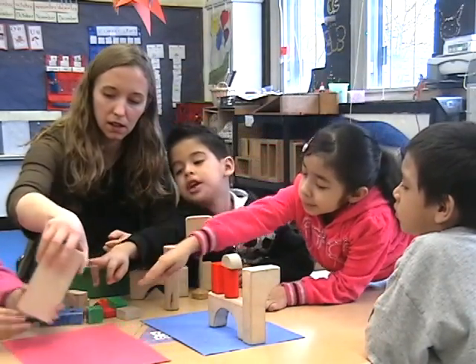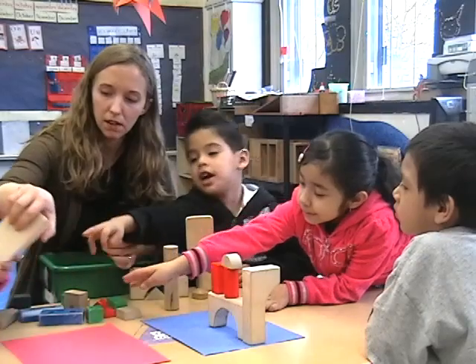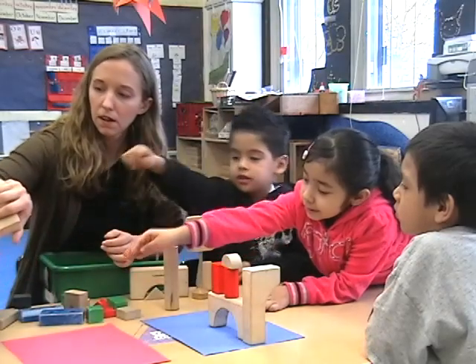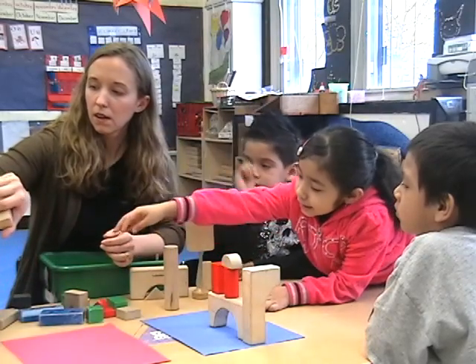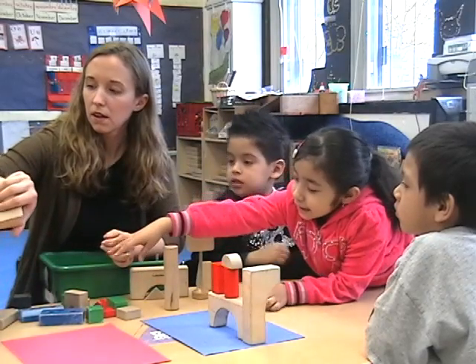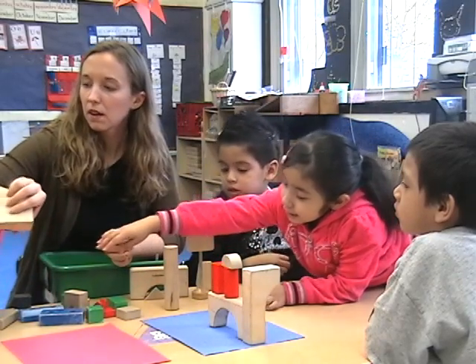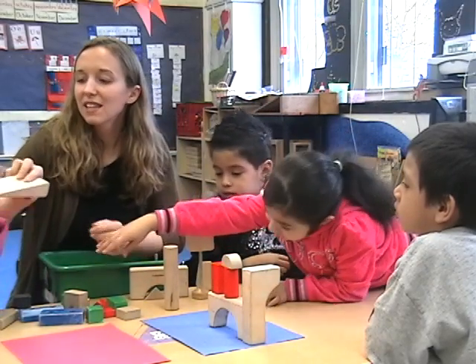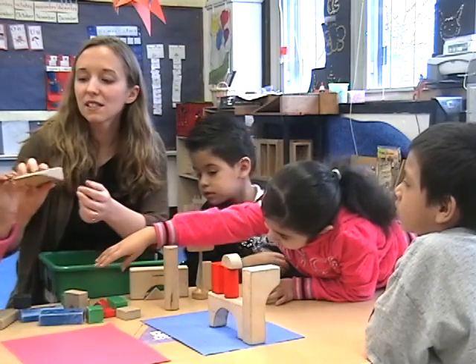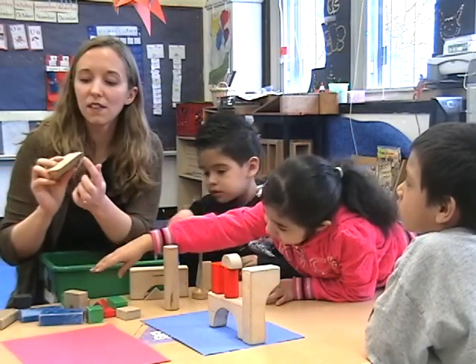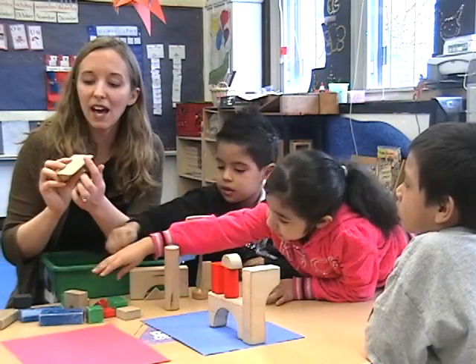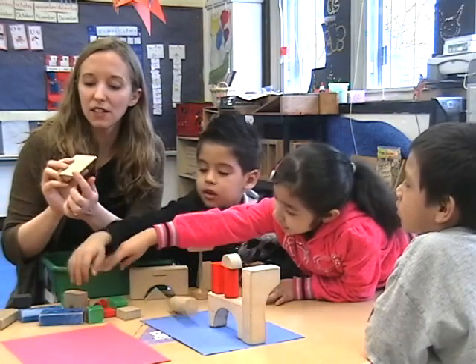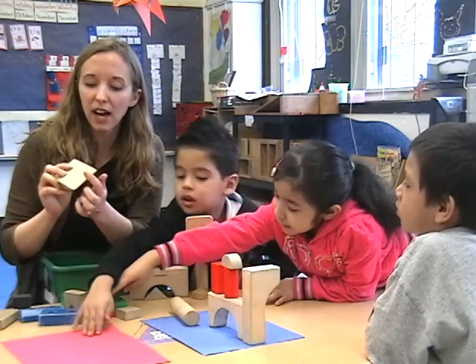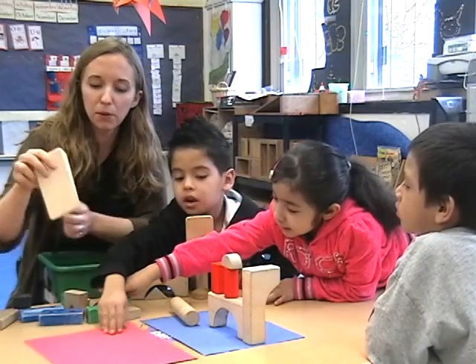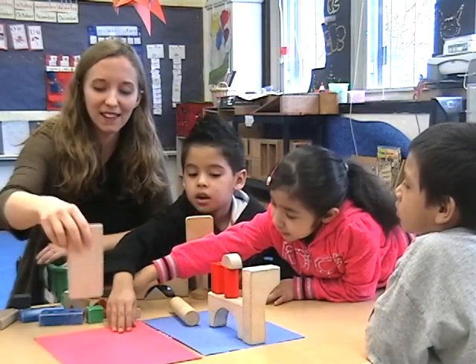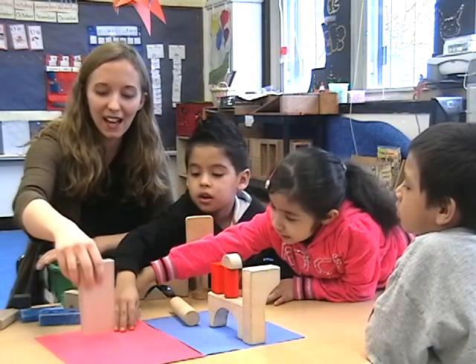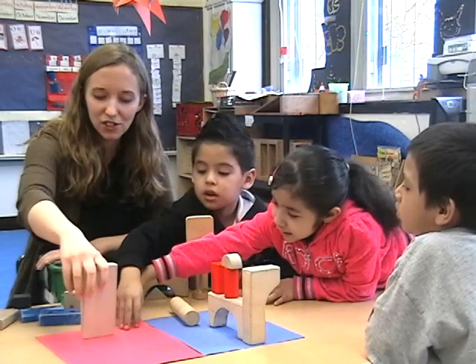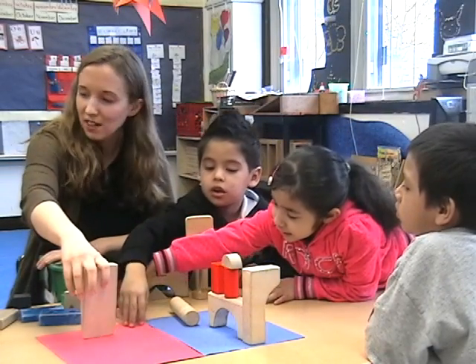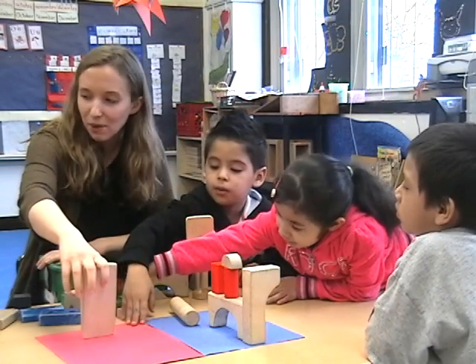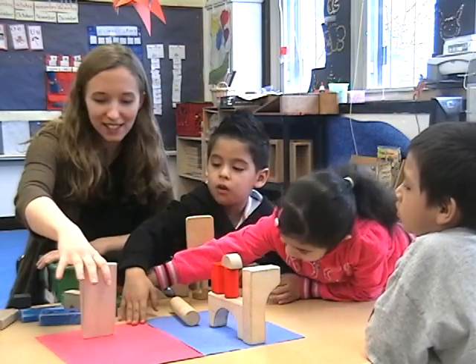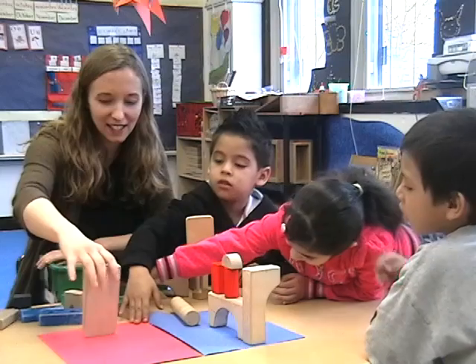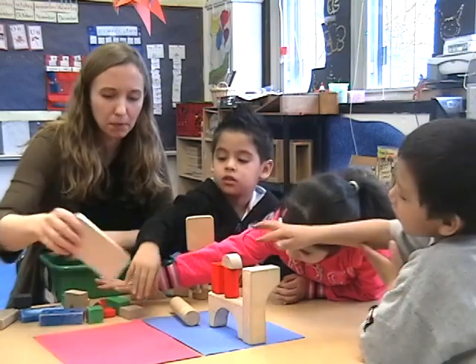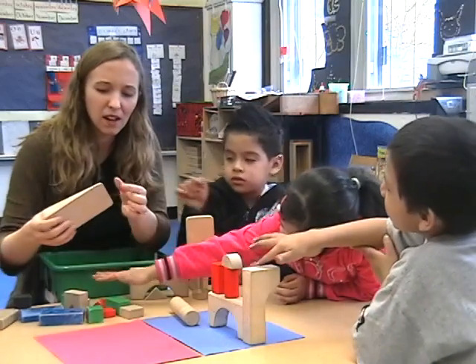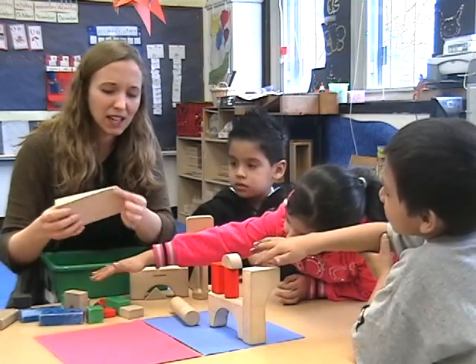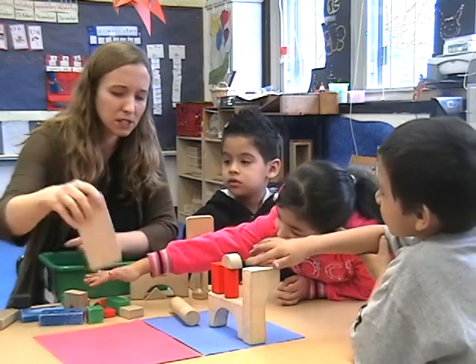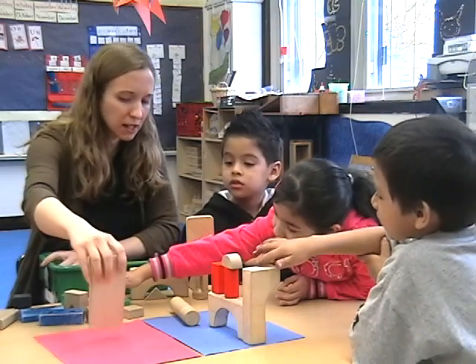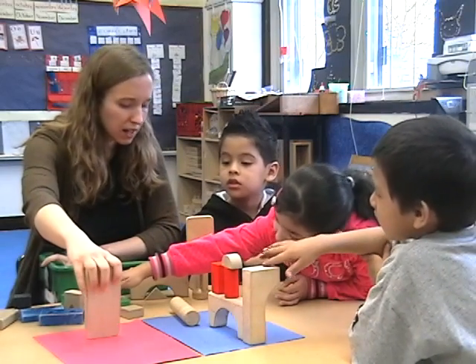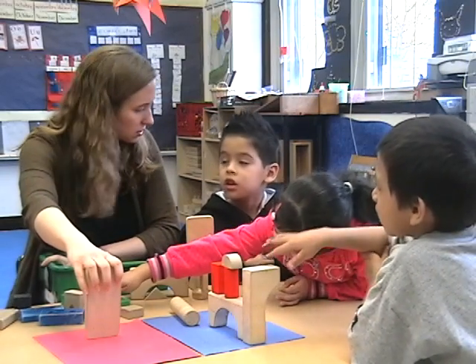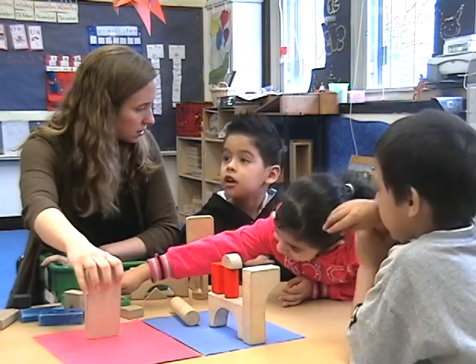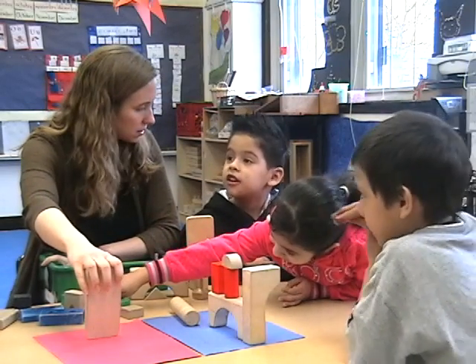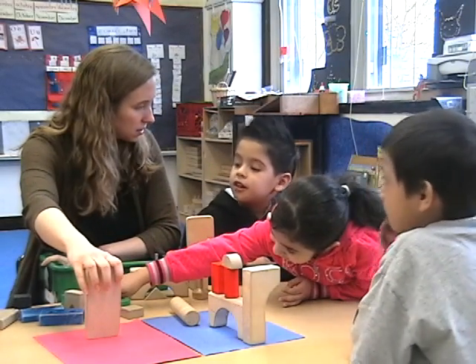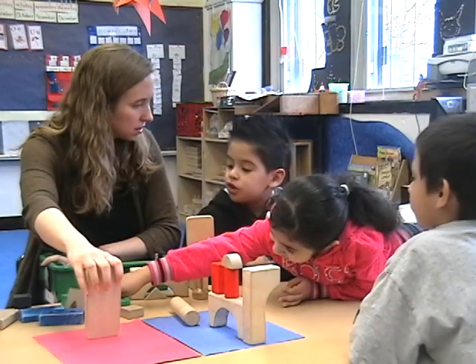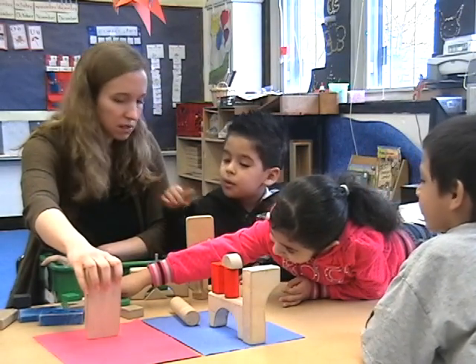They all want to get their hands on that block, and now she gets to talk about ideas like edge. They're talking about shape. They're talking about size. It's really good geometry.